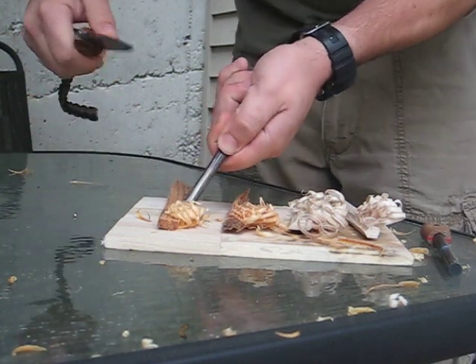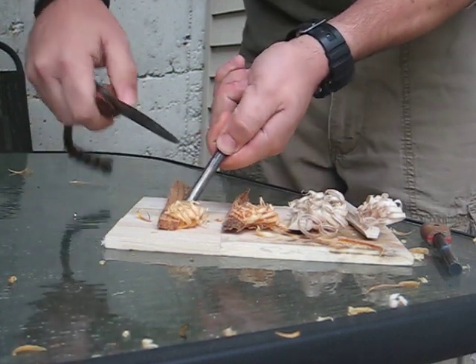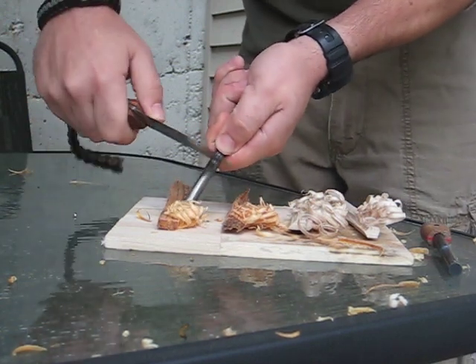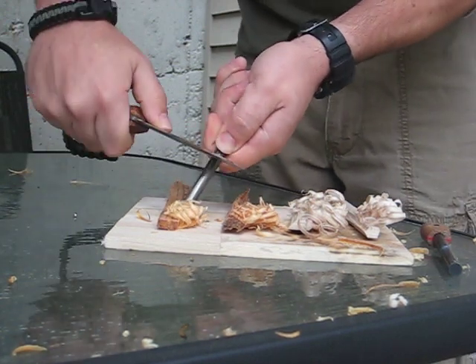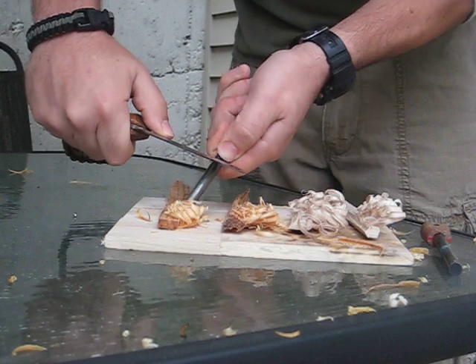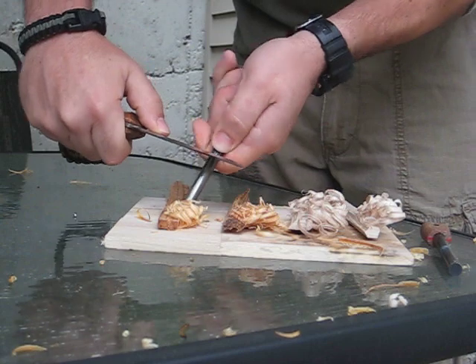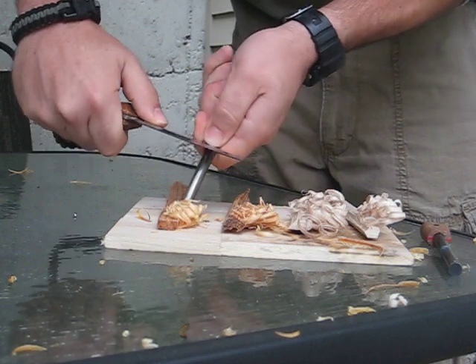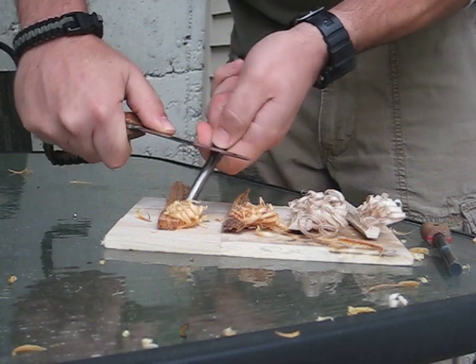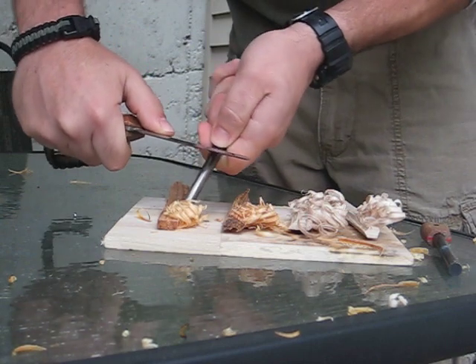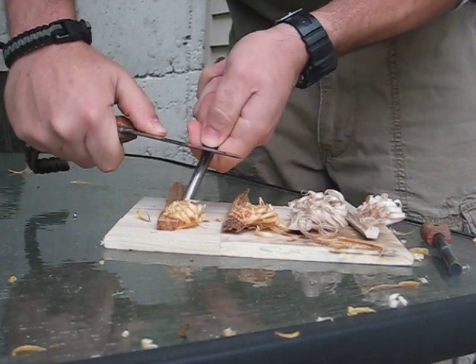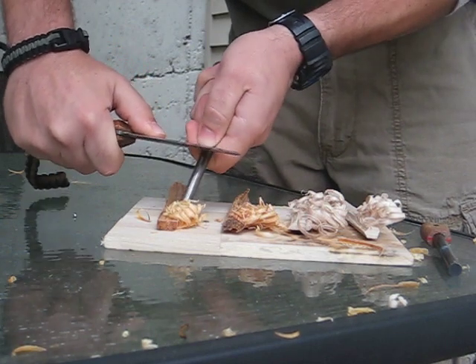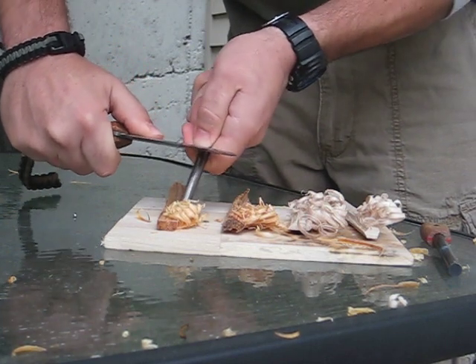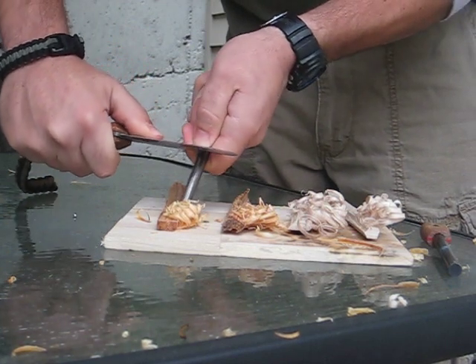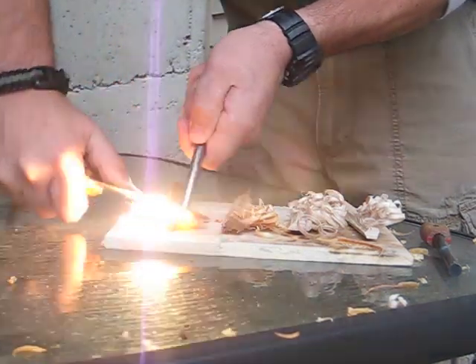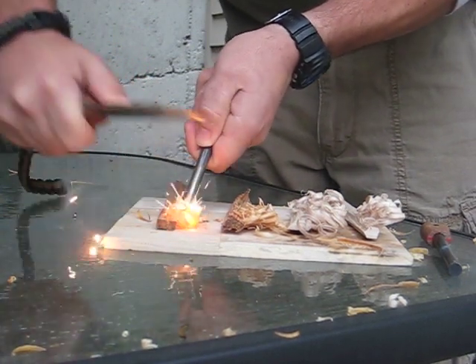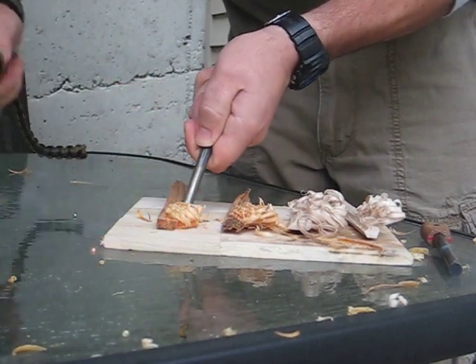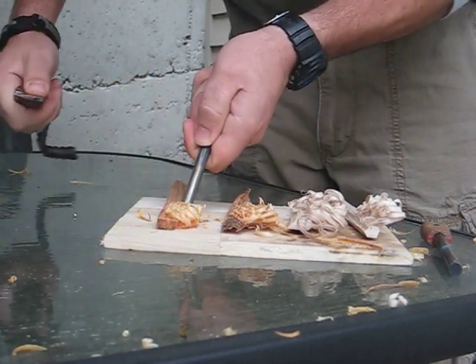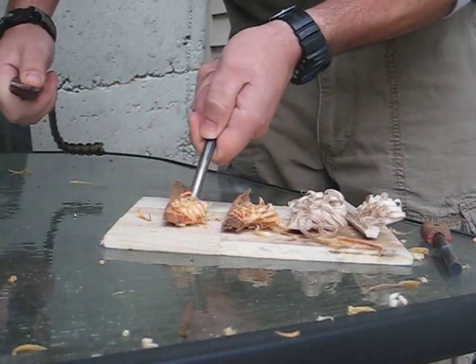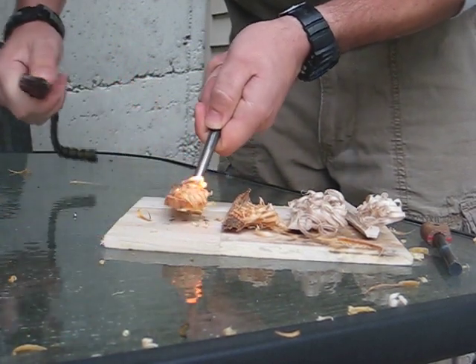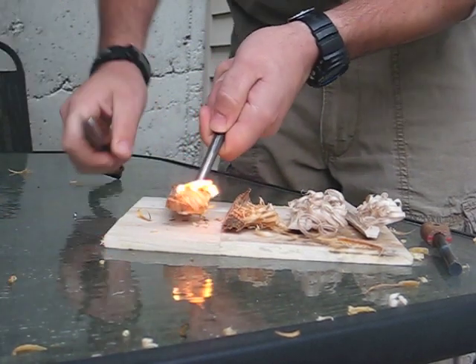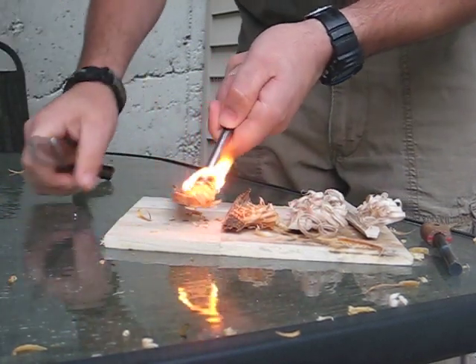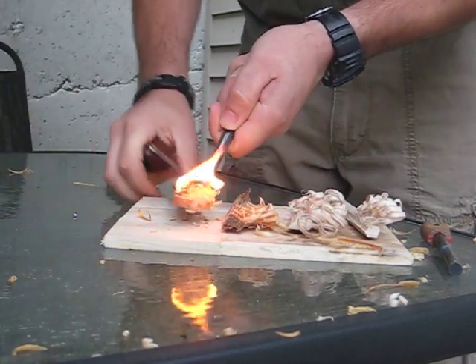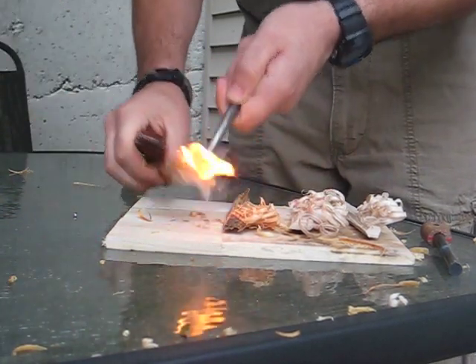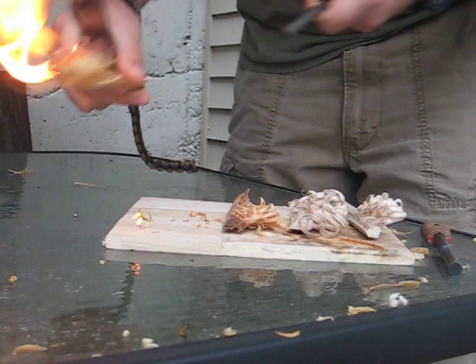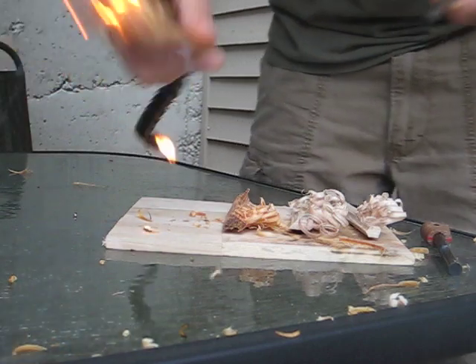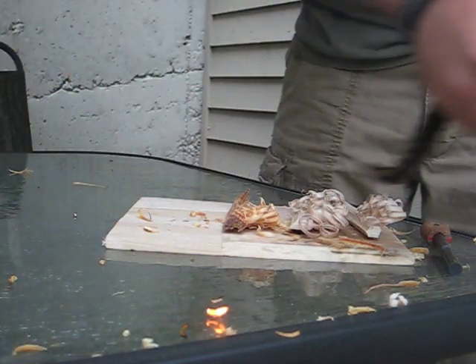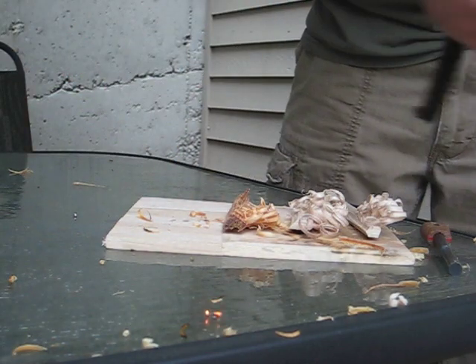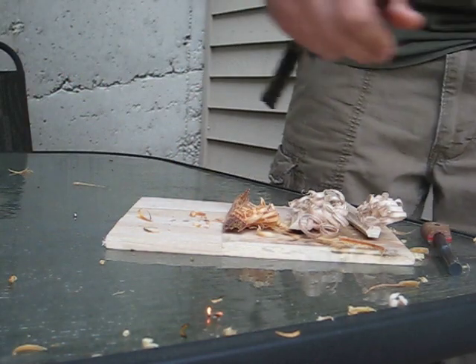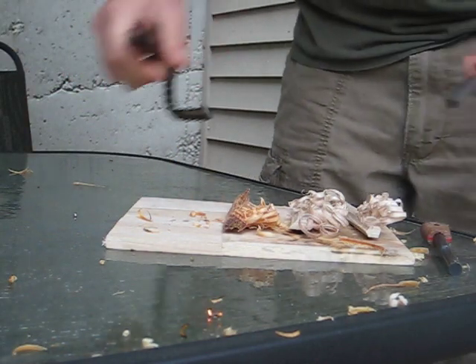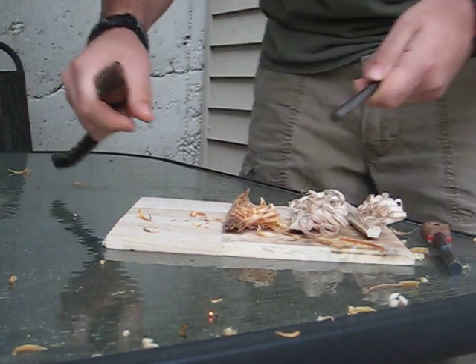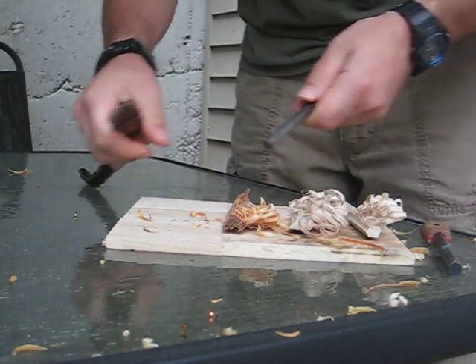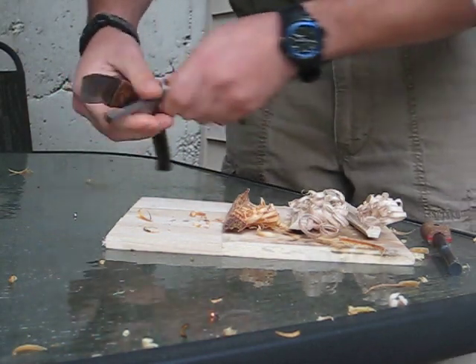Start here, alright? See how many strikes it takes. There's one — let's get rid of that before I set the house on fire.